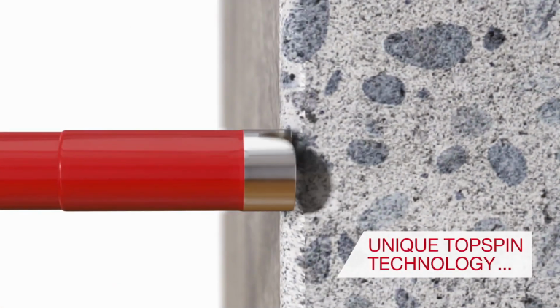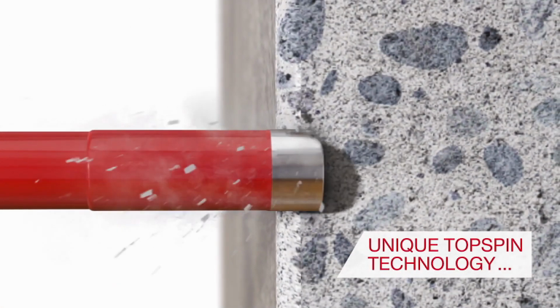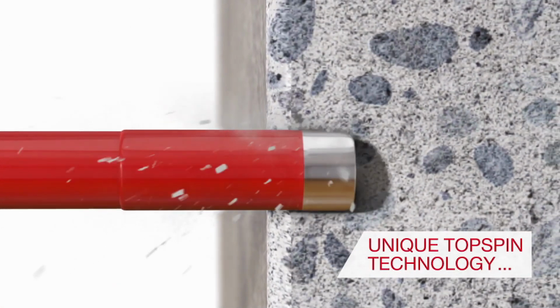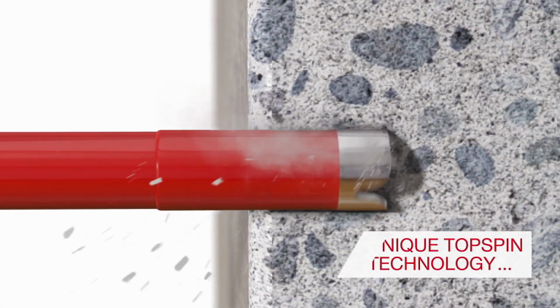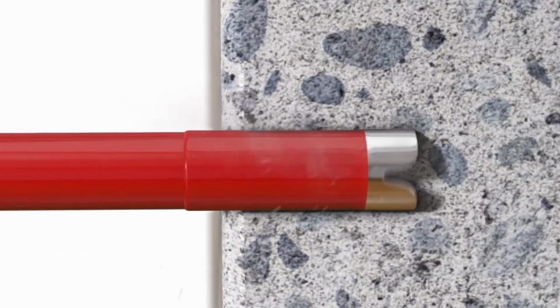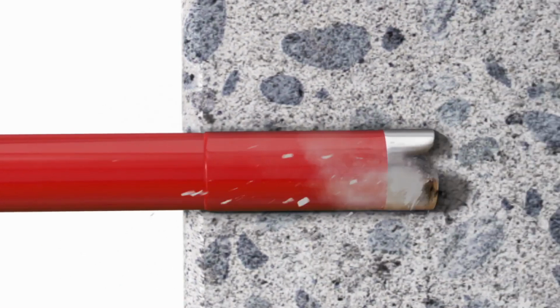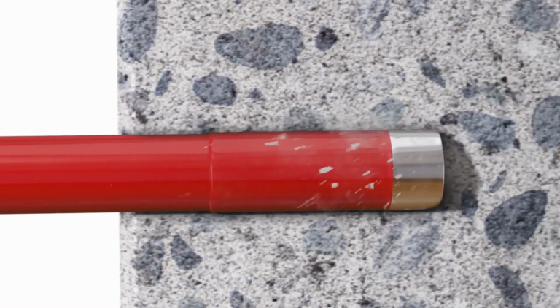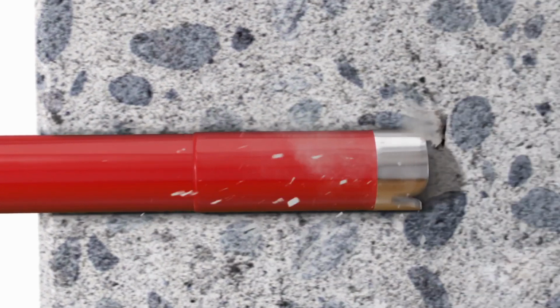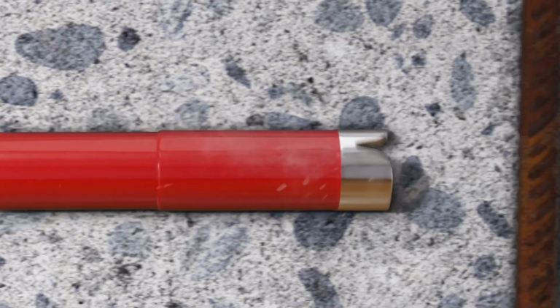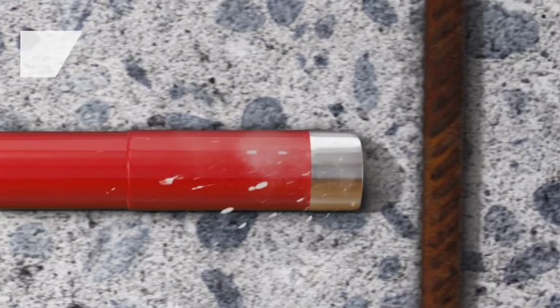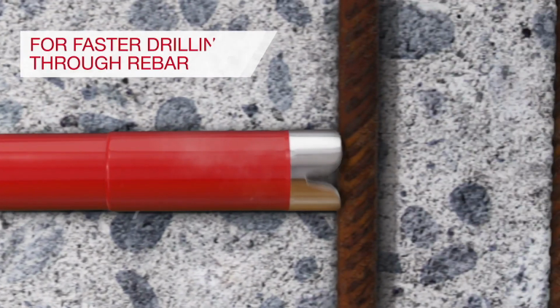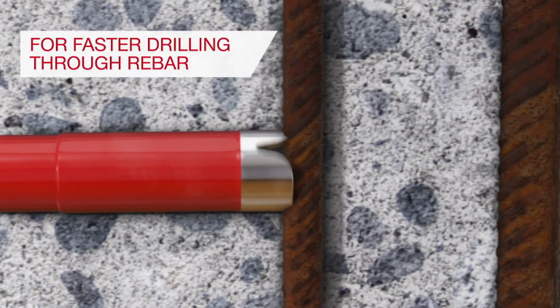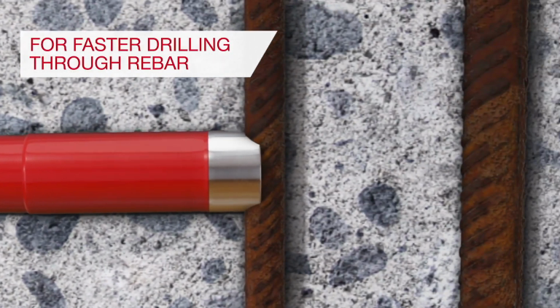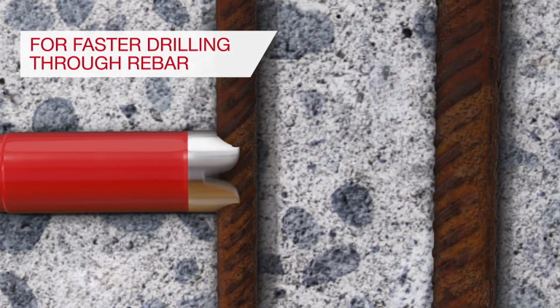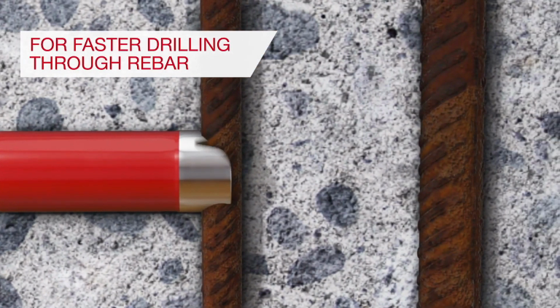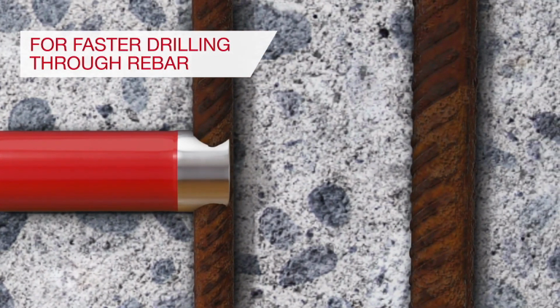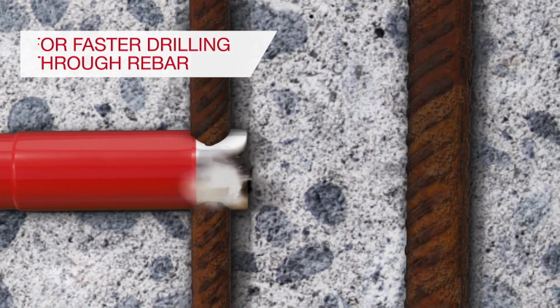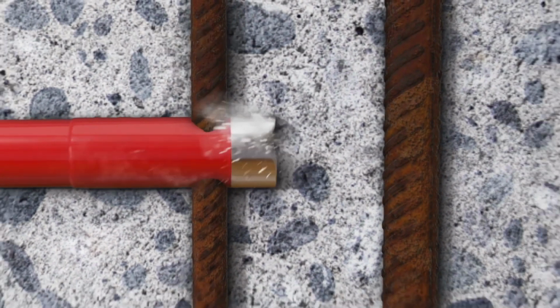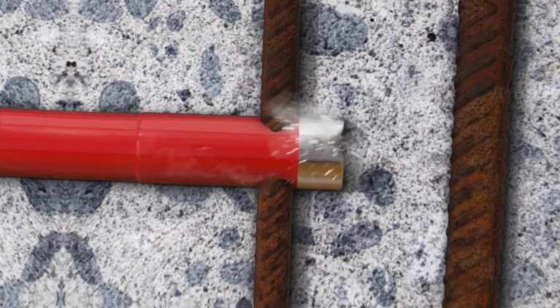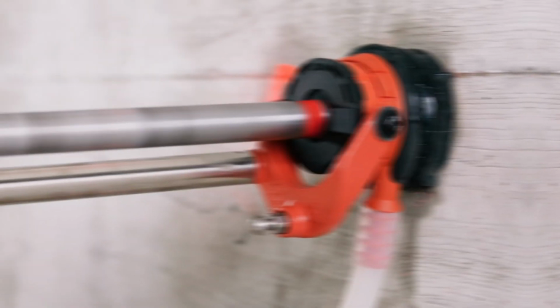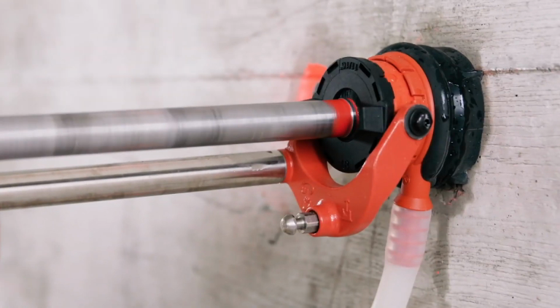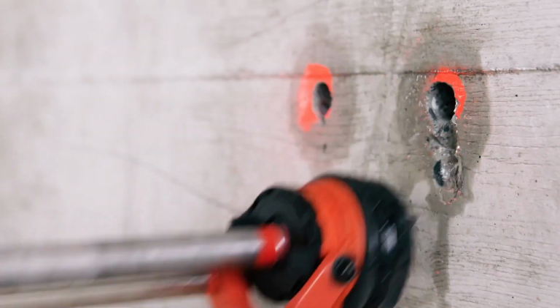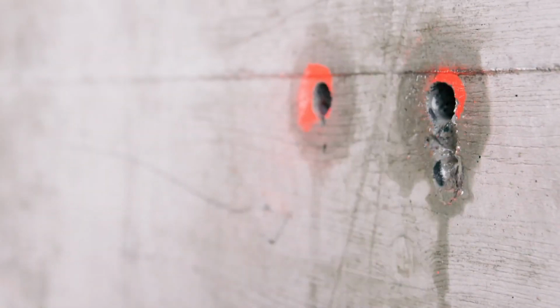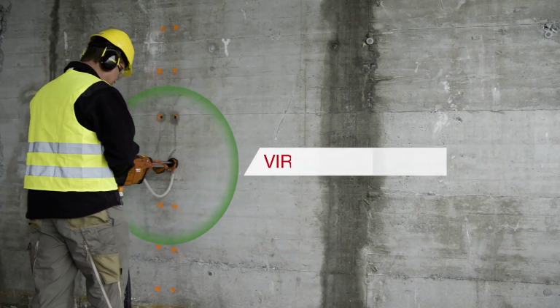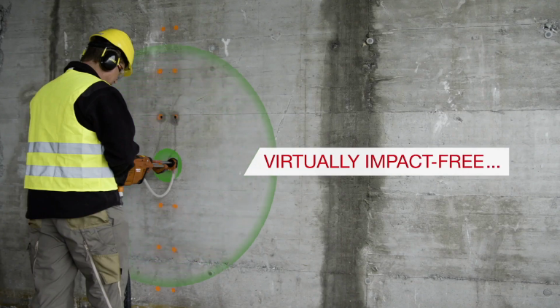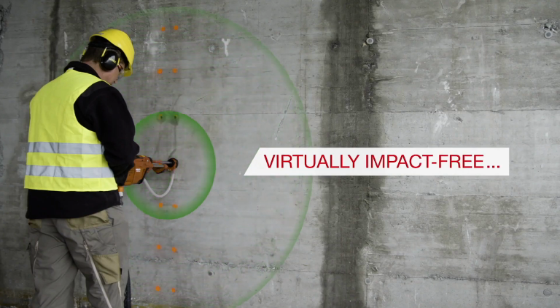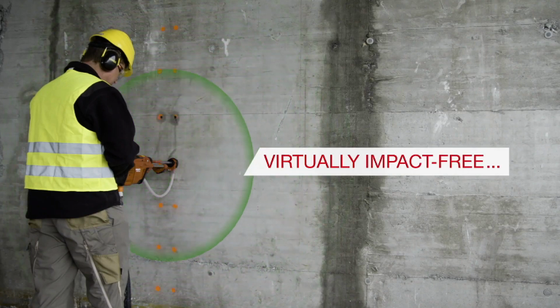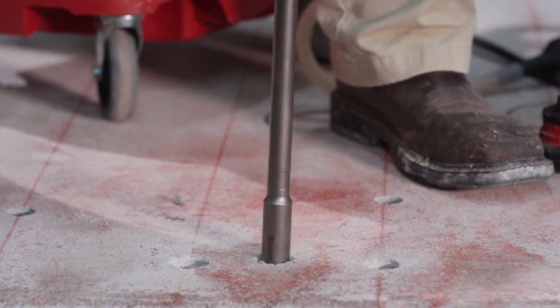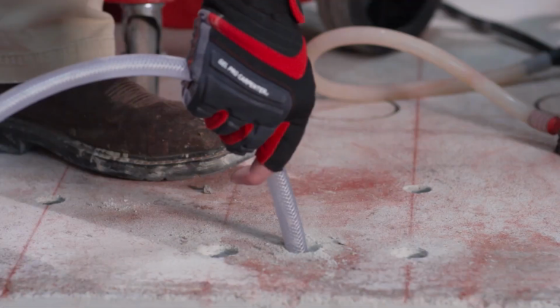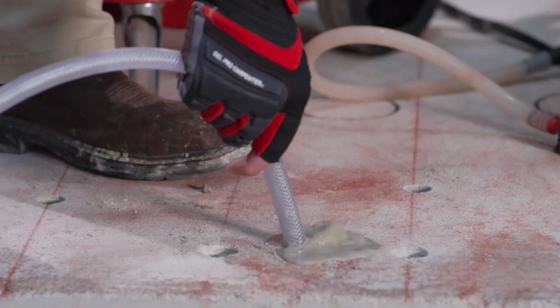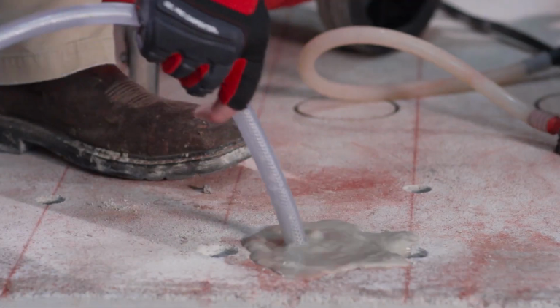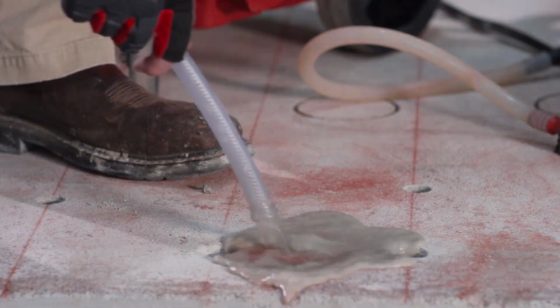Whether you're working on pipelines, rebar, or heavy-duty anchoring, this tool delivers exceptional performance. While it comes with a price tag of around $5,000, the quality and precision make it well worth the investment.